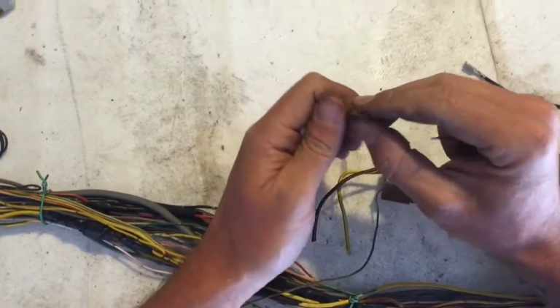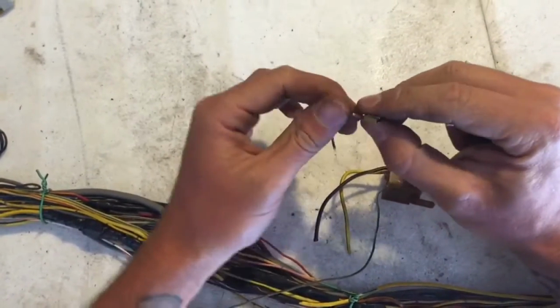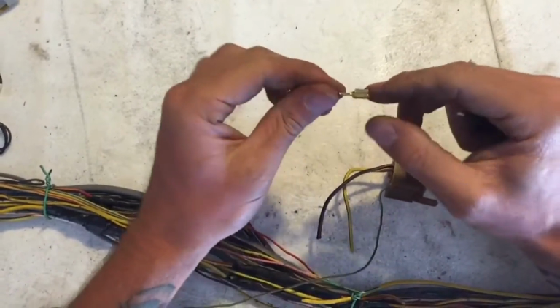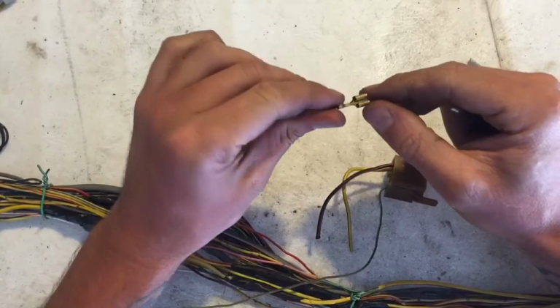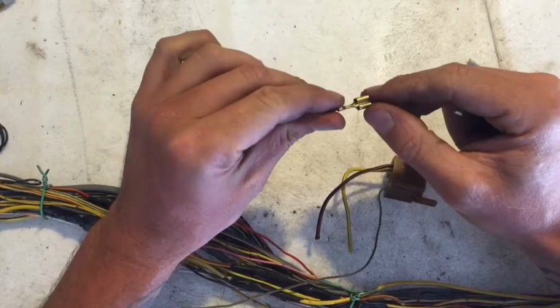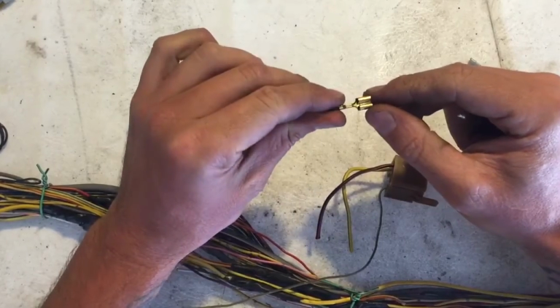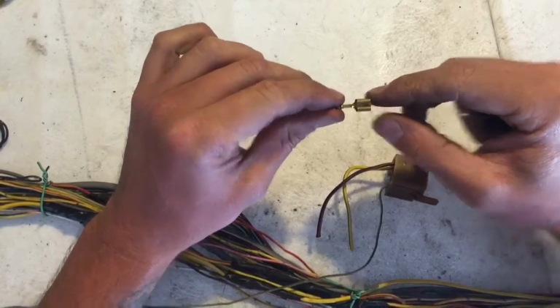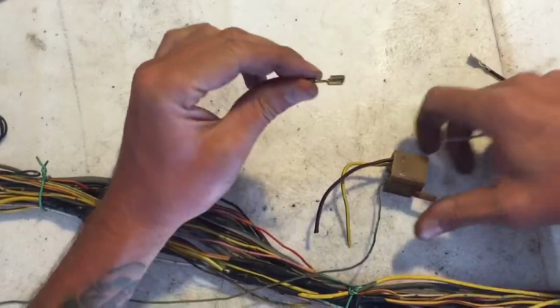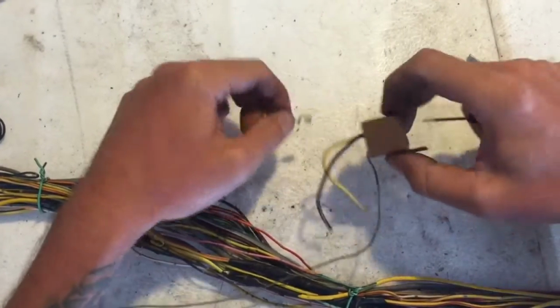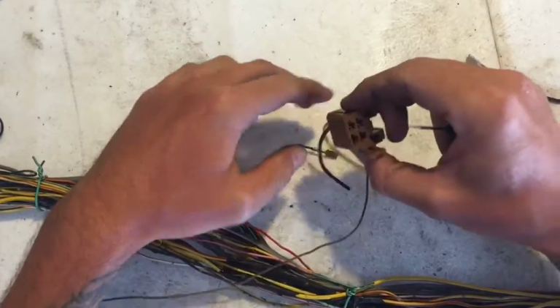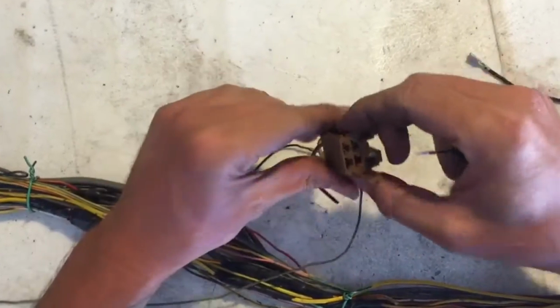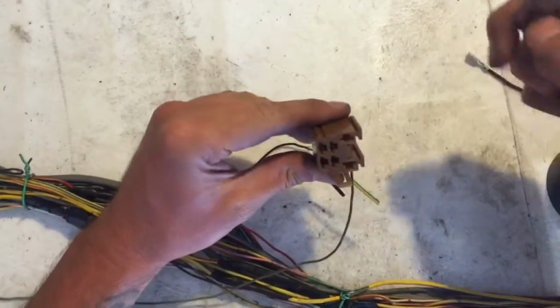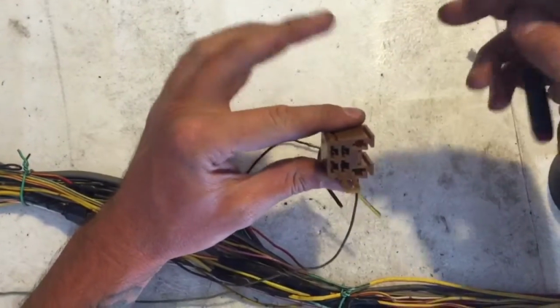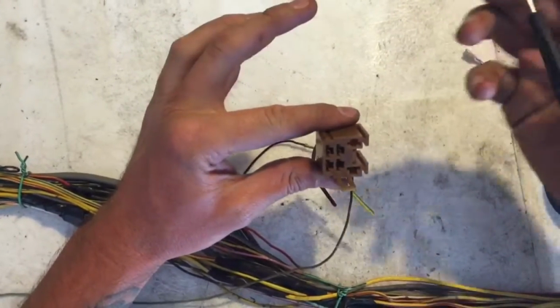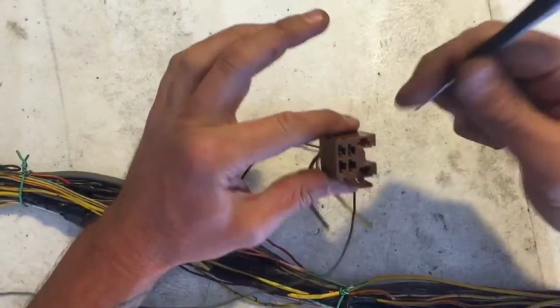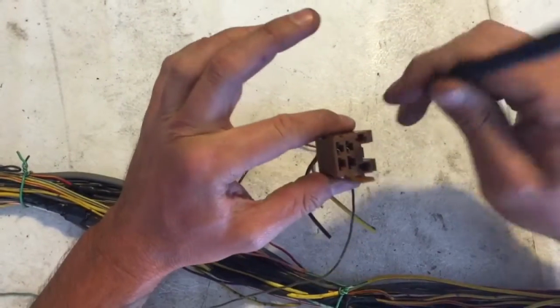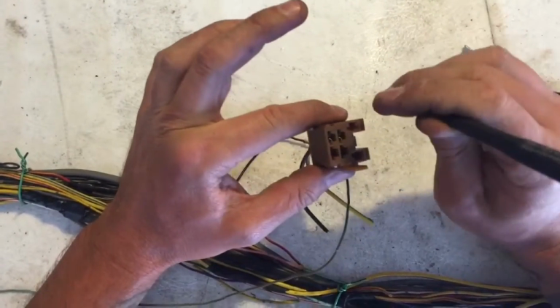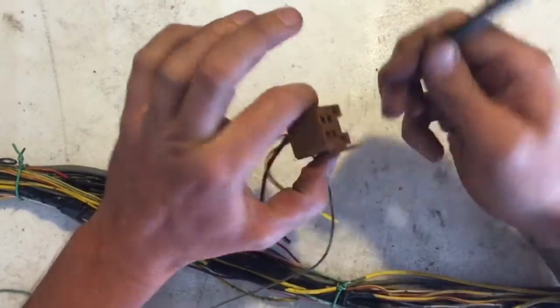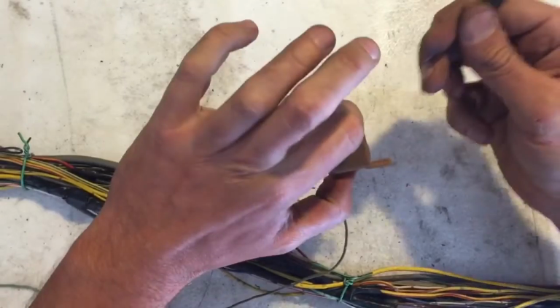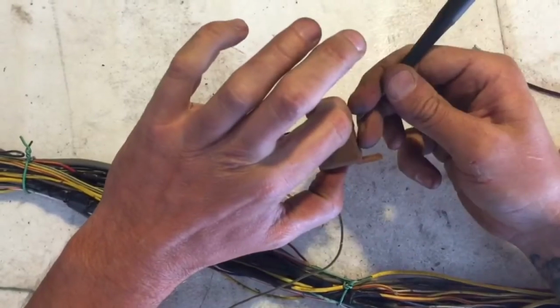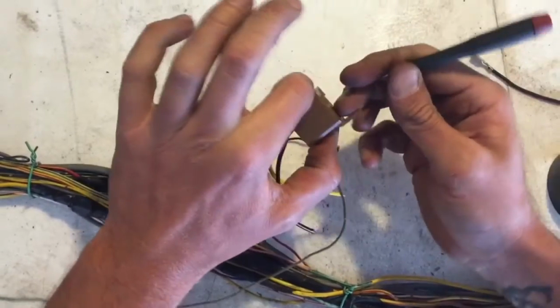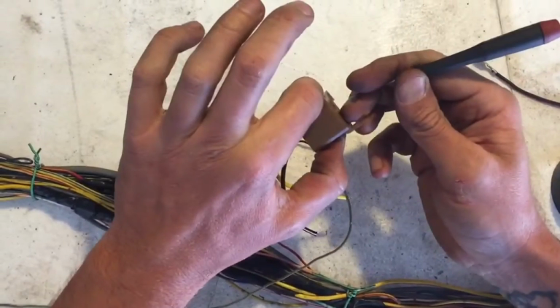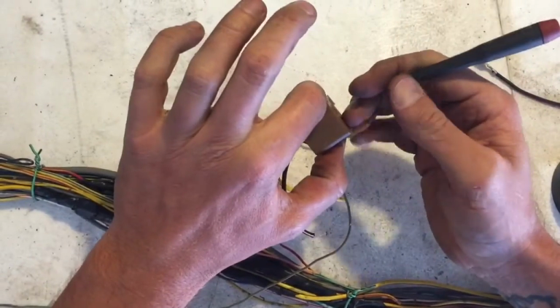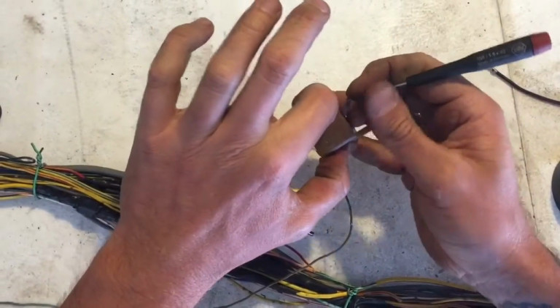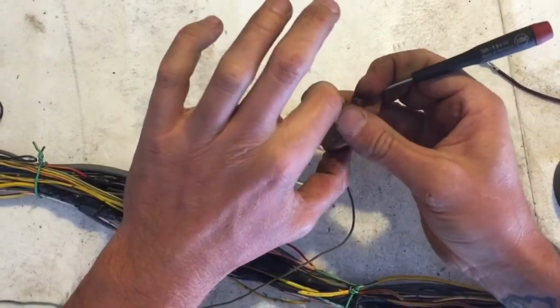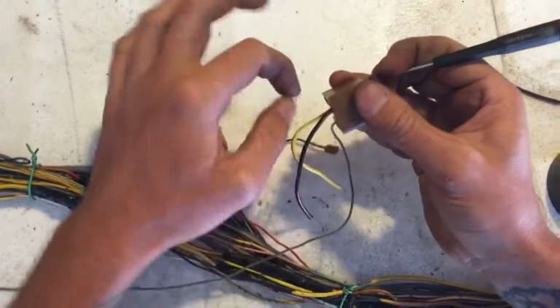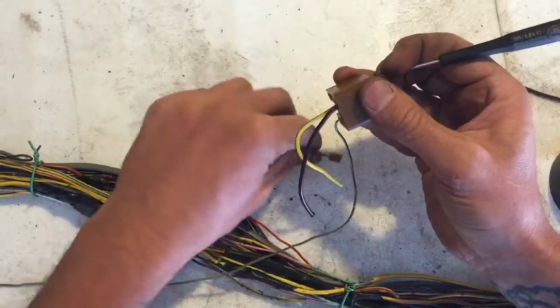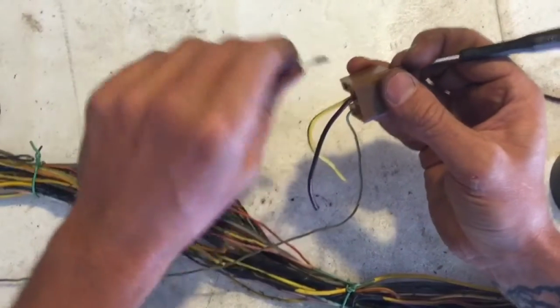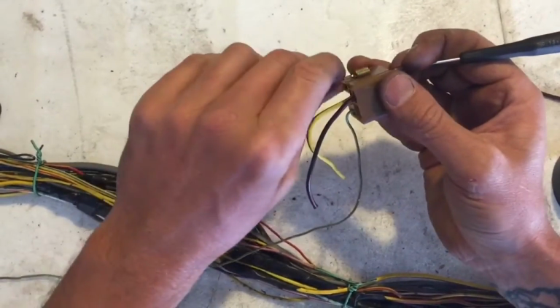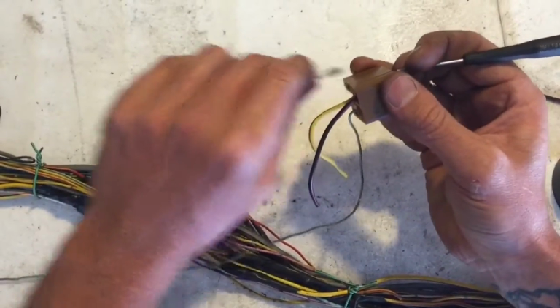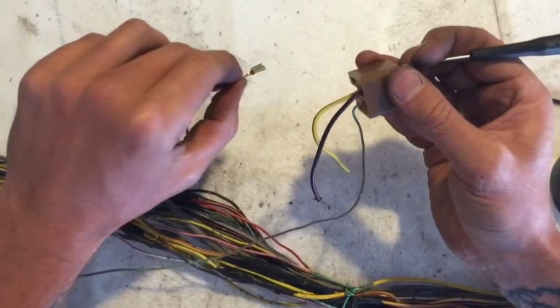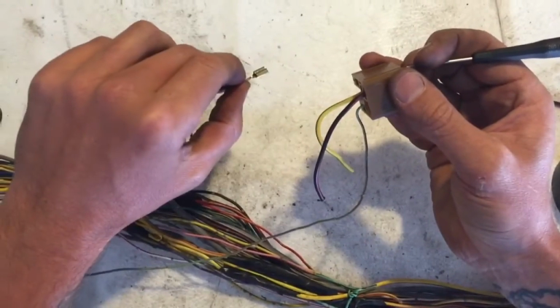There's one single mechanism holding that in, and prying at an angle frees up that mechanism so you can pull it out.